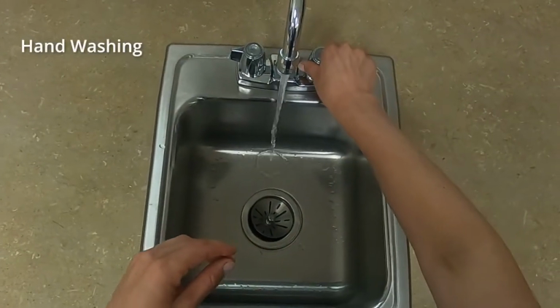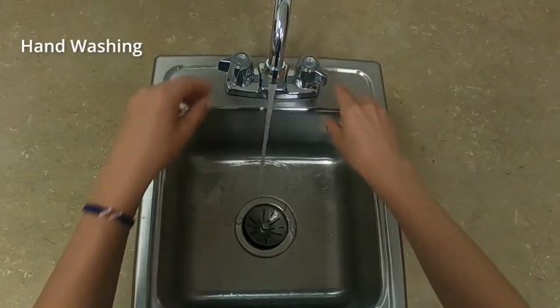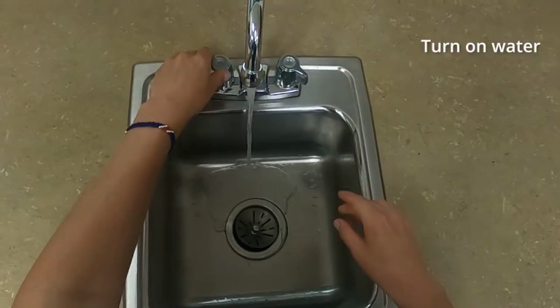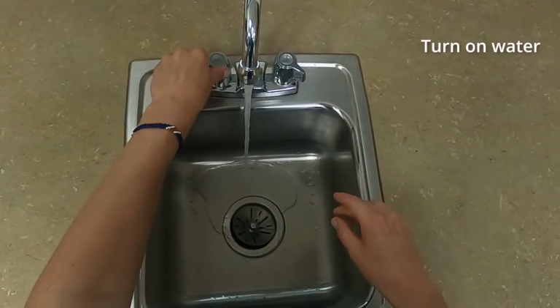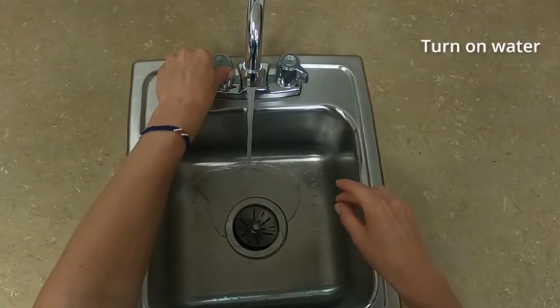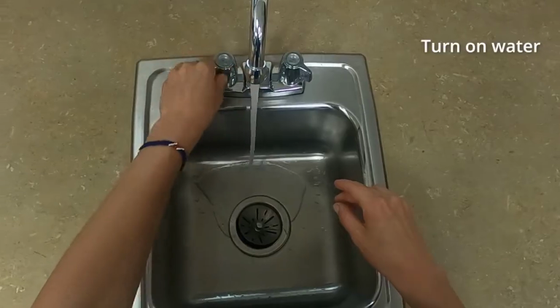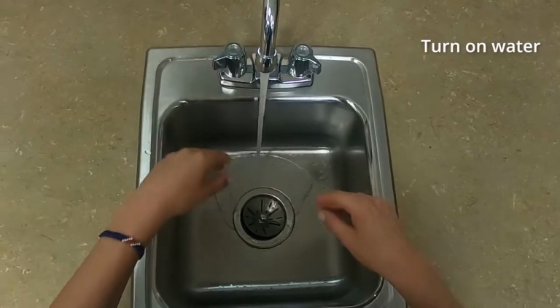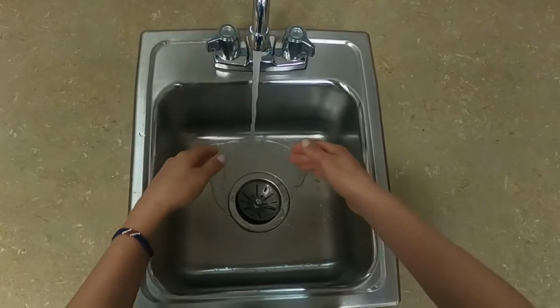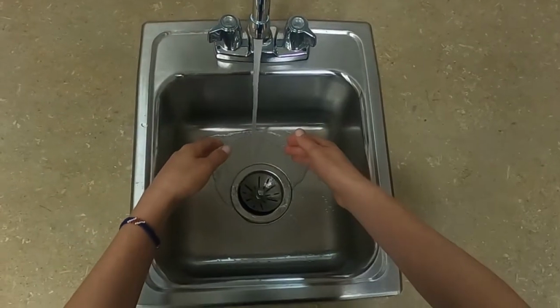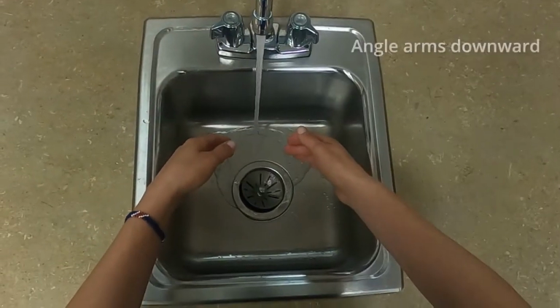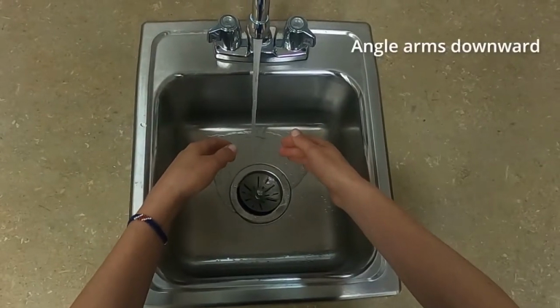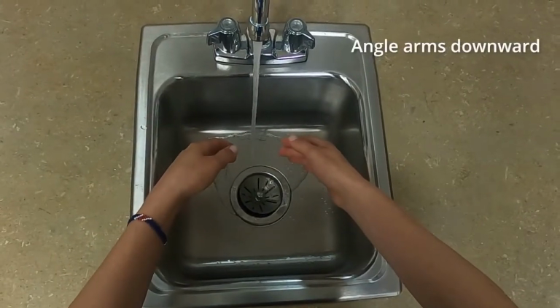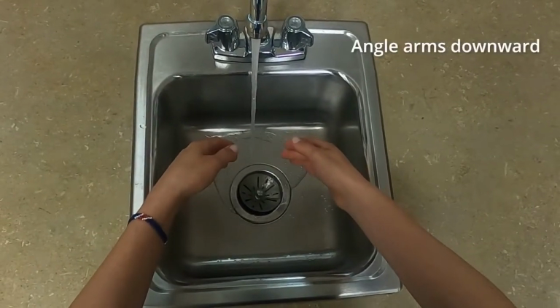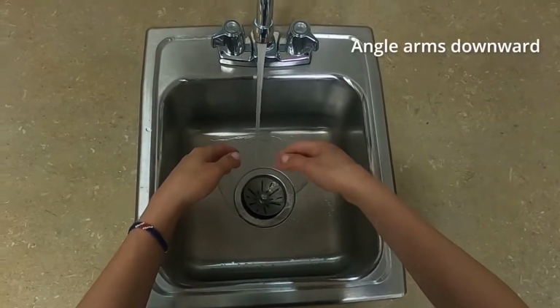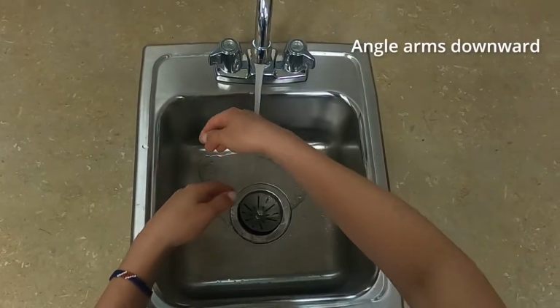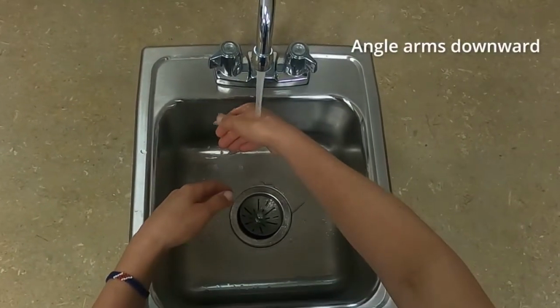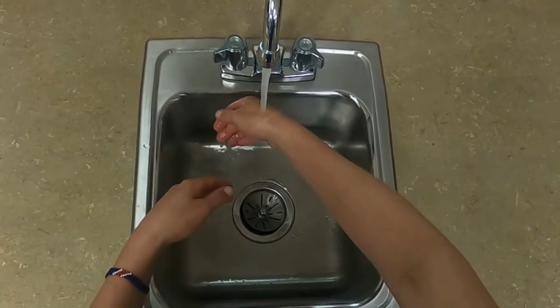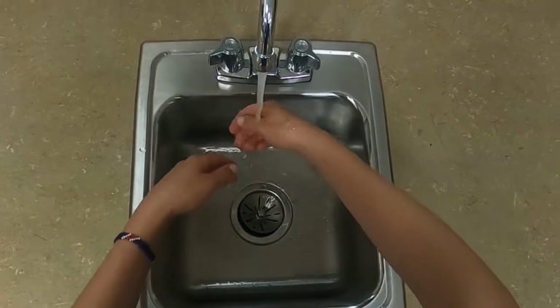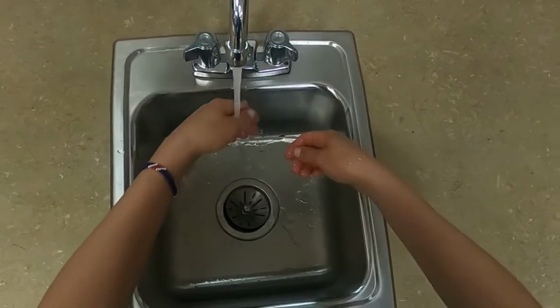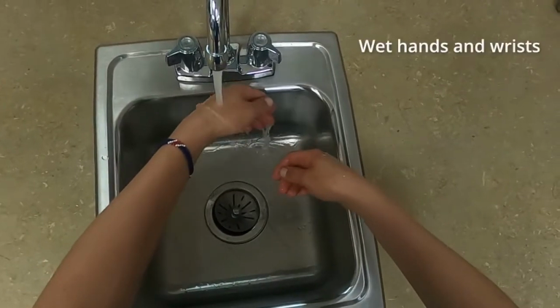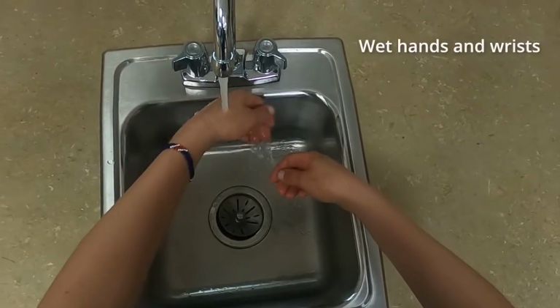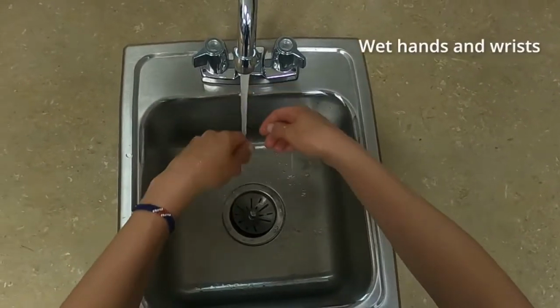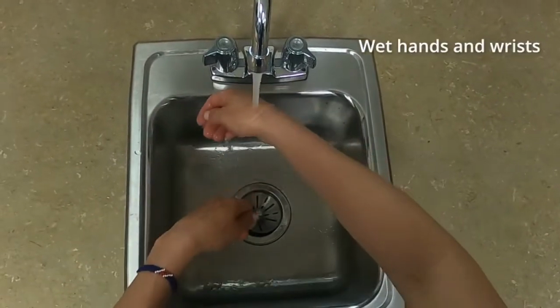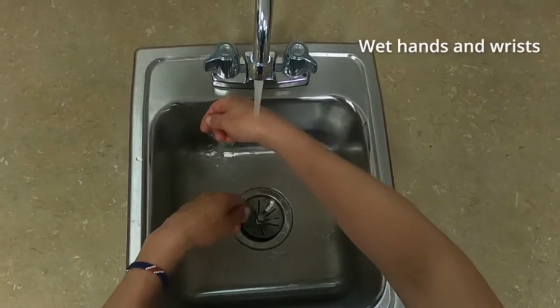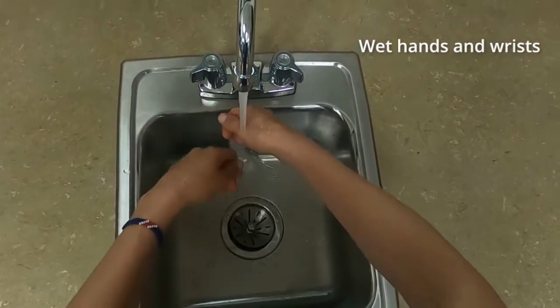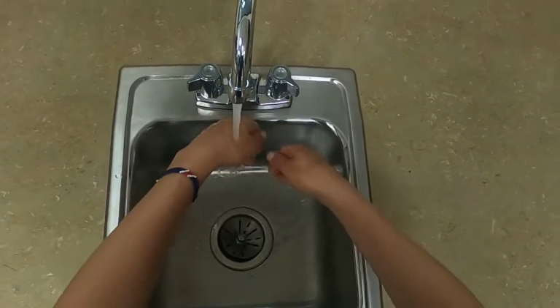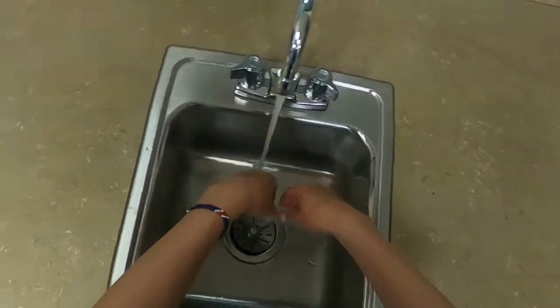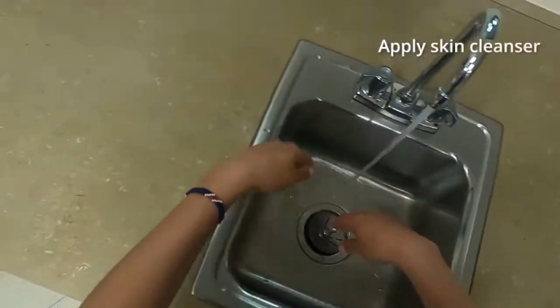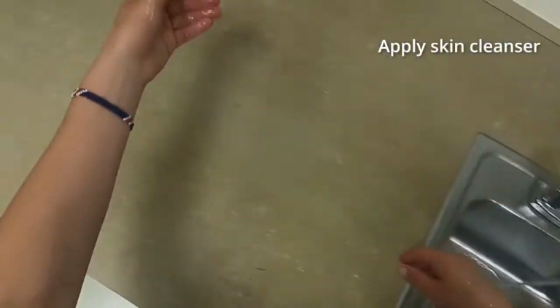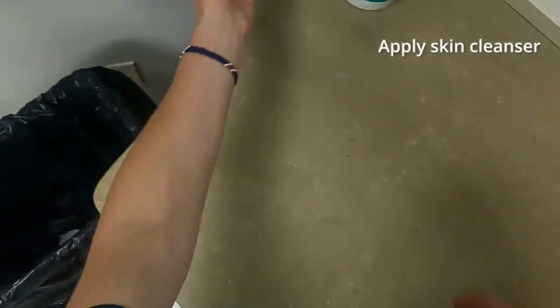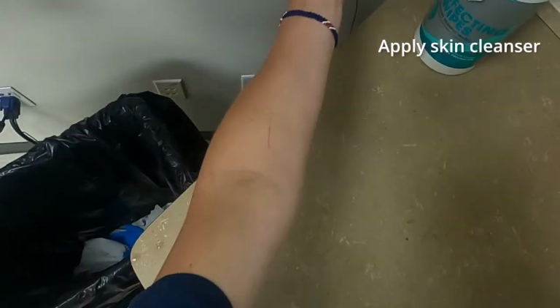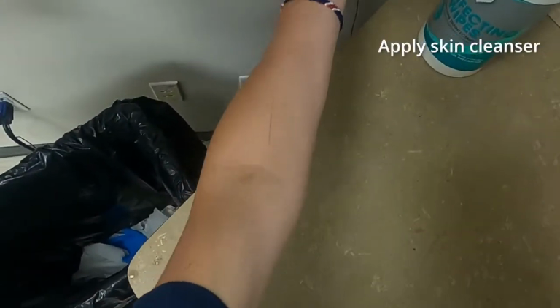Turn on water at sink. Keep clothes dry. Angle your arms down, holding hands lower than elbows. Wet hands and wrists thoroughly. Apply skin cleanser or soap to hands.